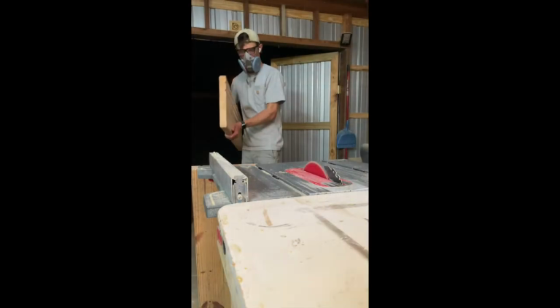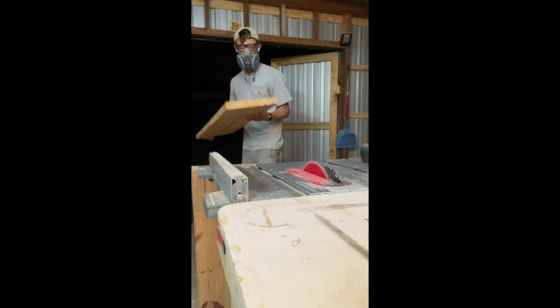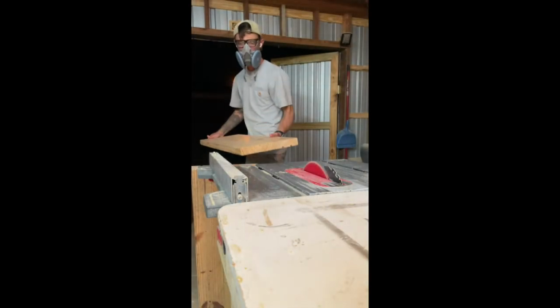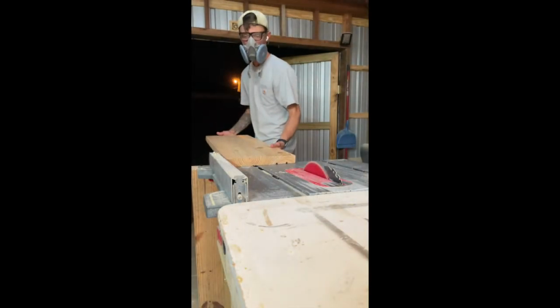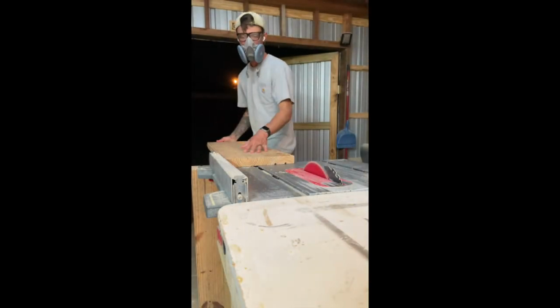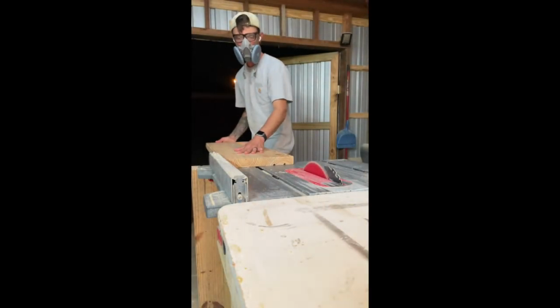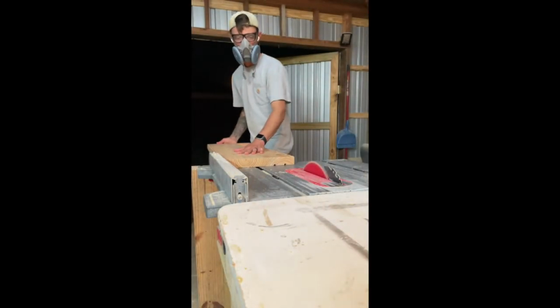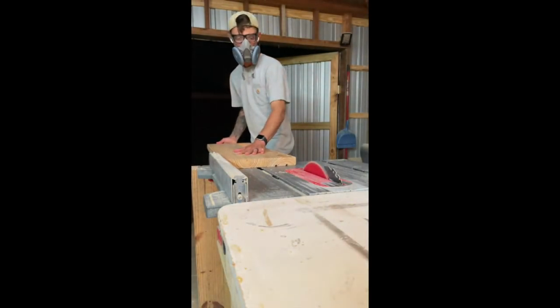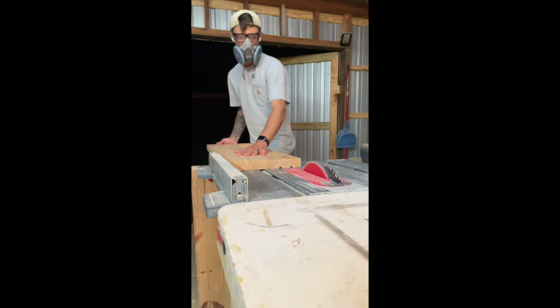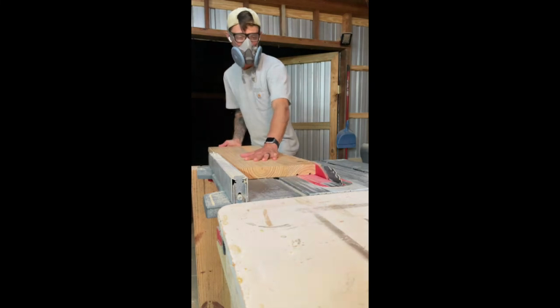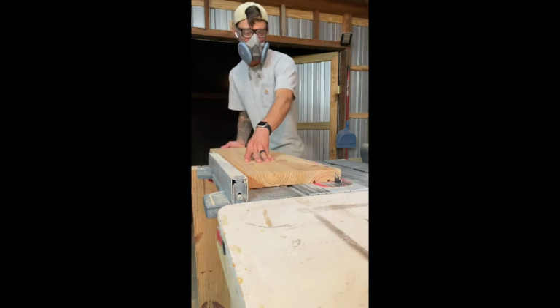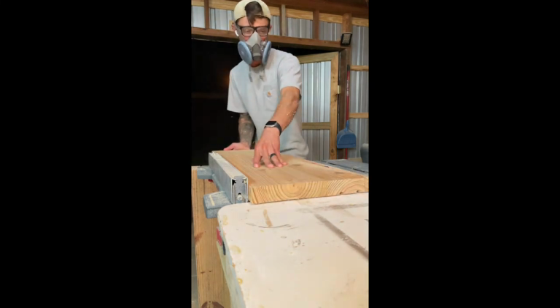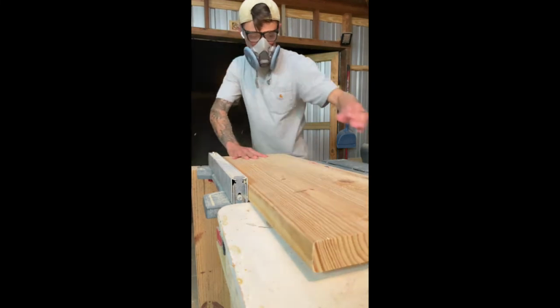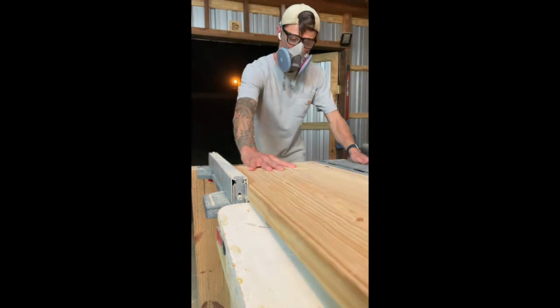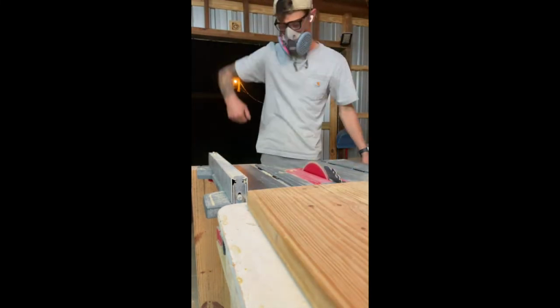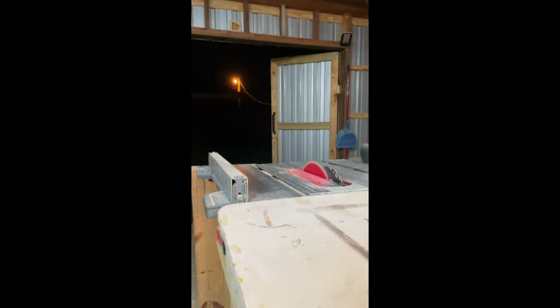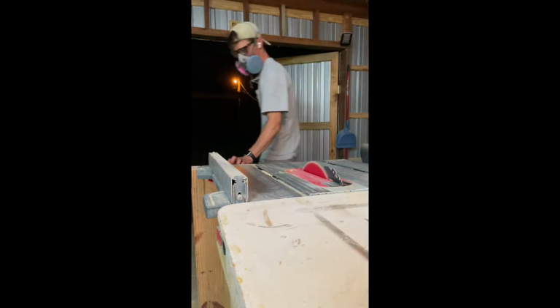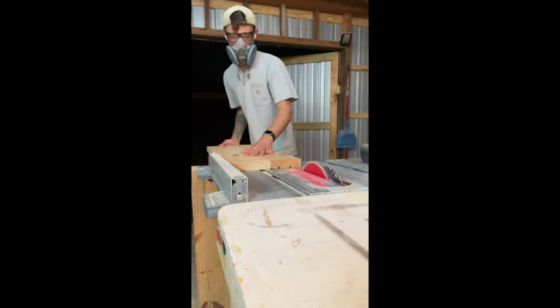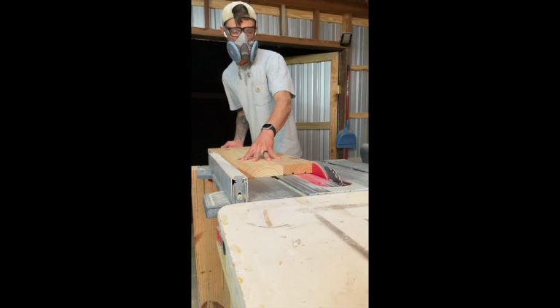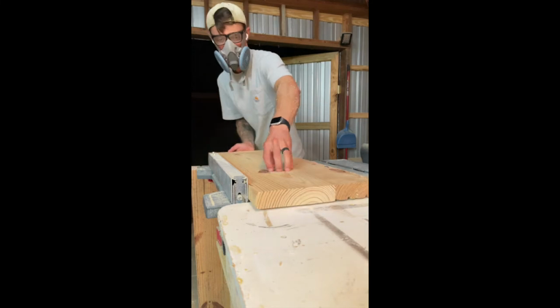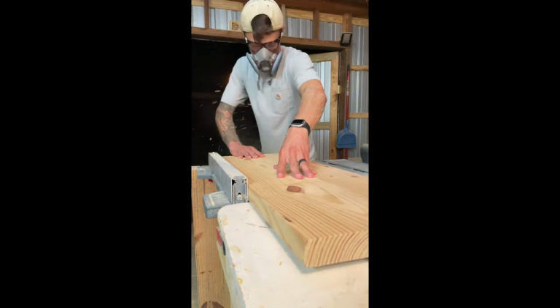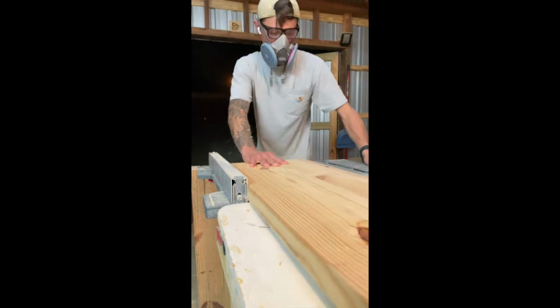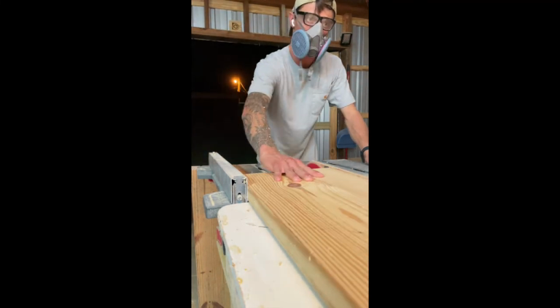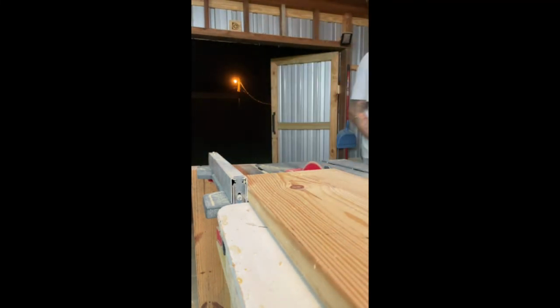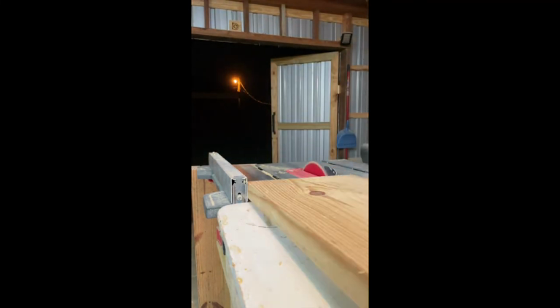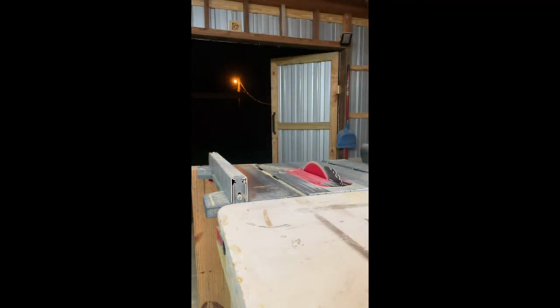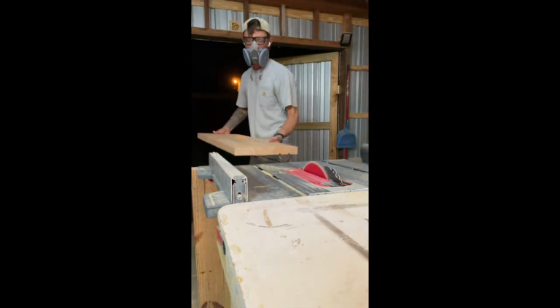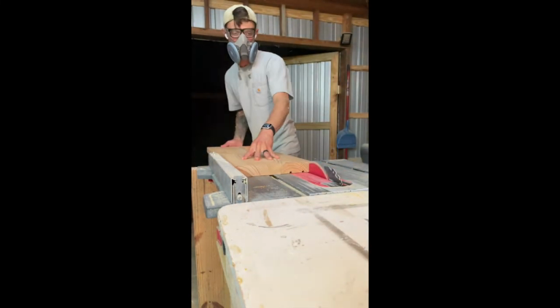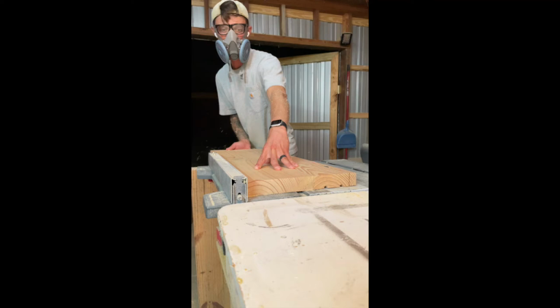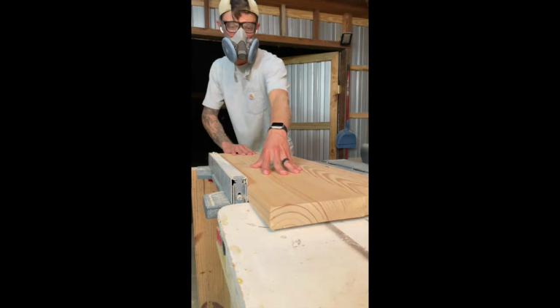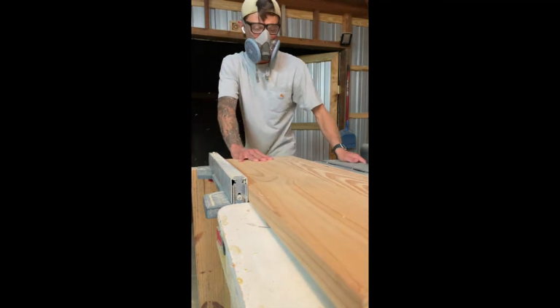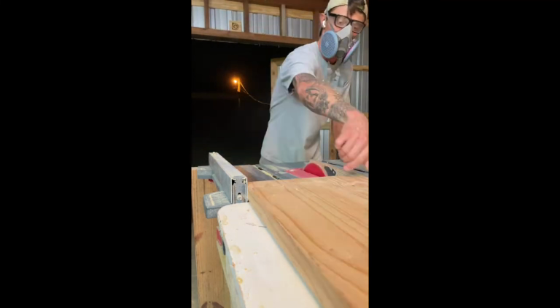Here I just needed to trim the shelves back a little bit so they'll fit perfectly into the little slots that I created. Then I just got to dry fit everything, kind of clamp it all up, make sure everything fits, and glue it all in.